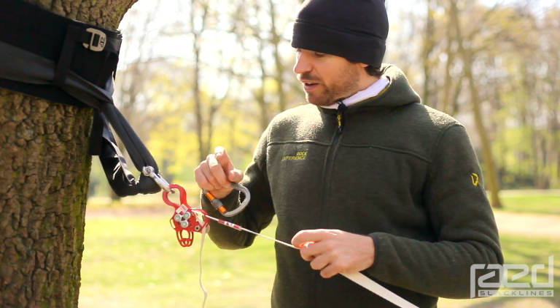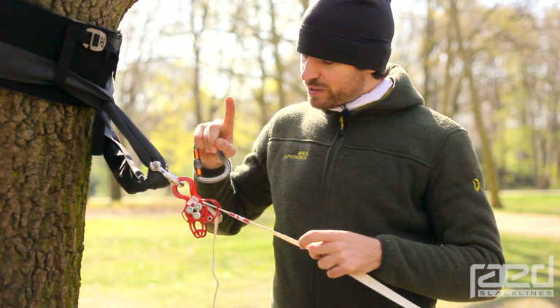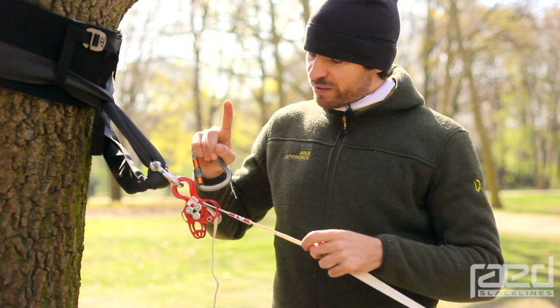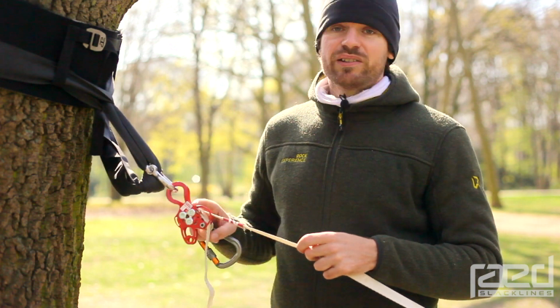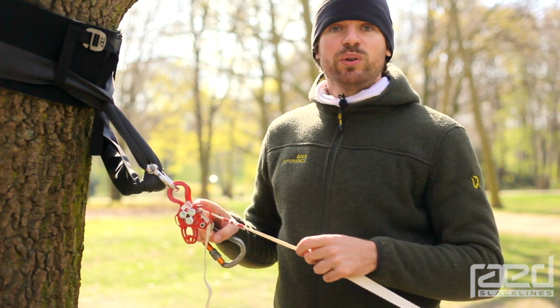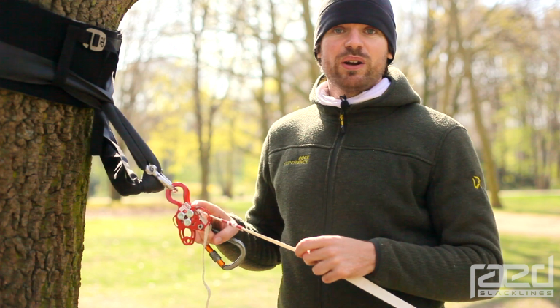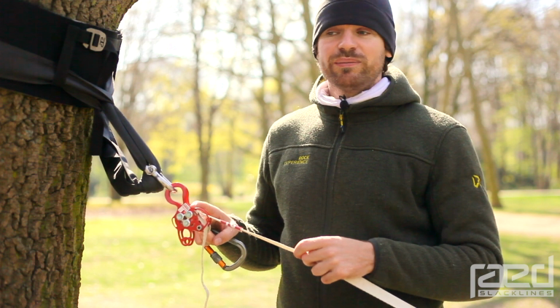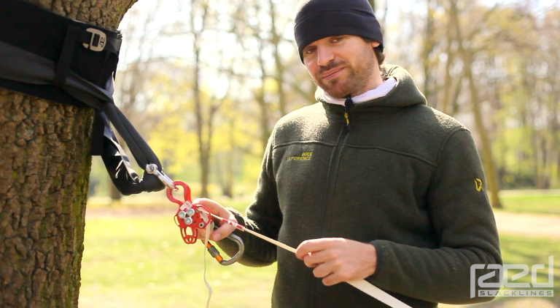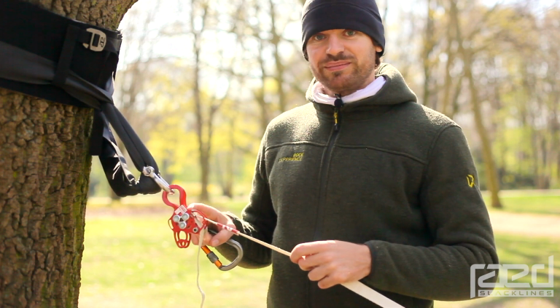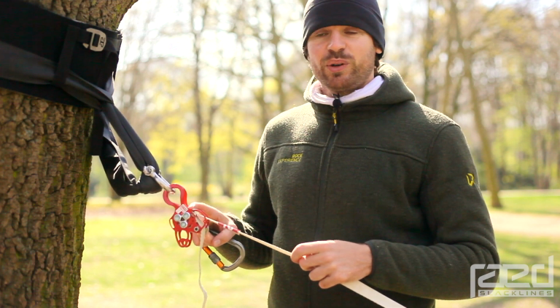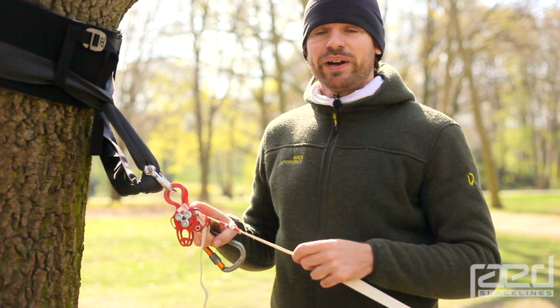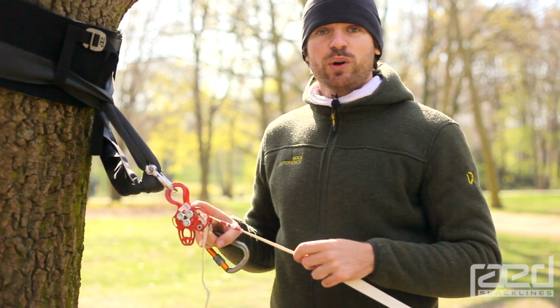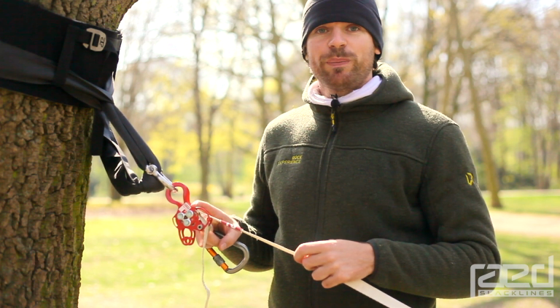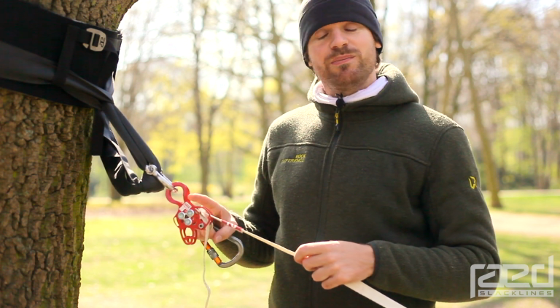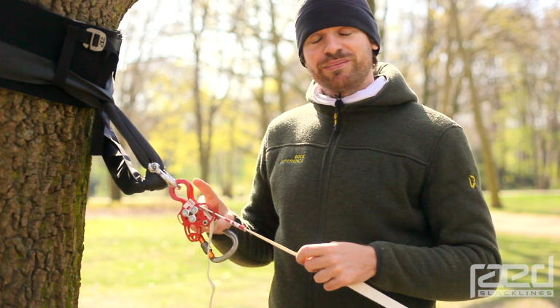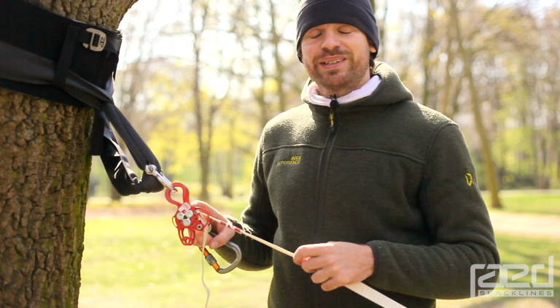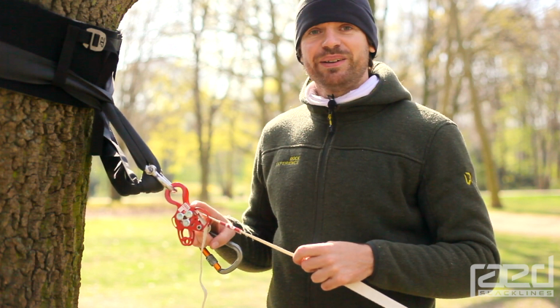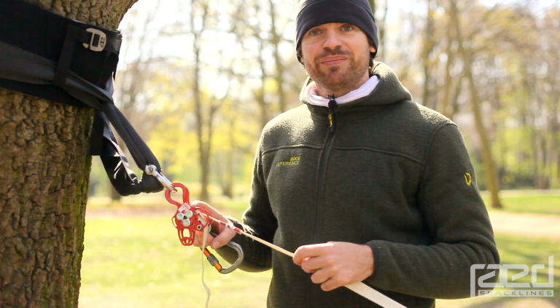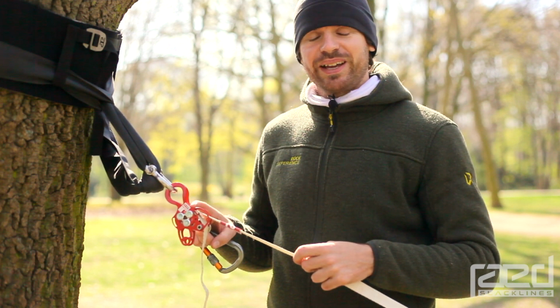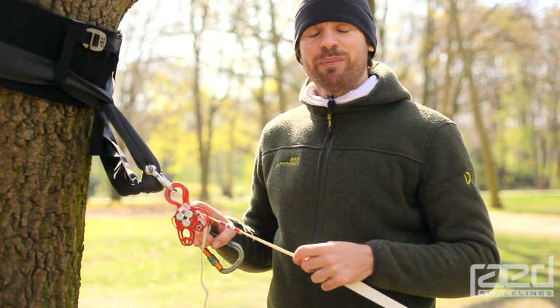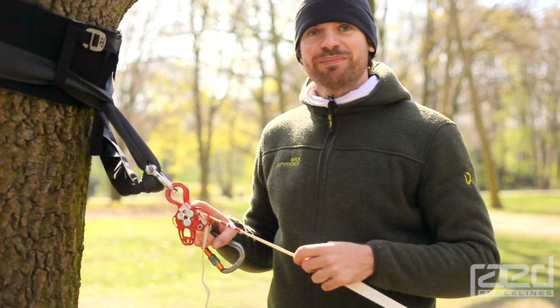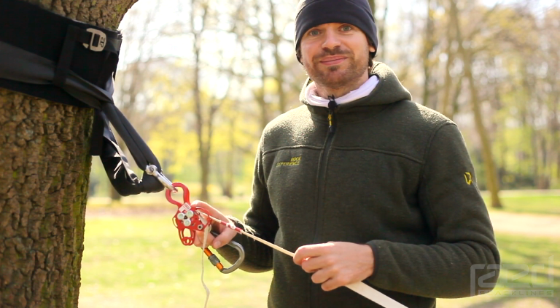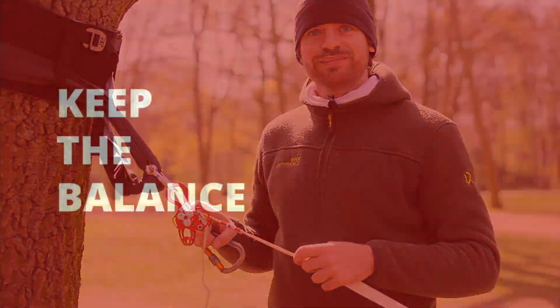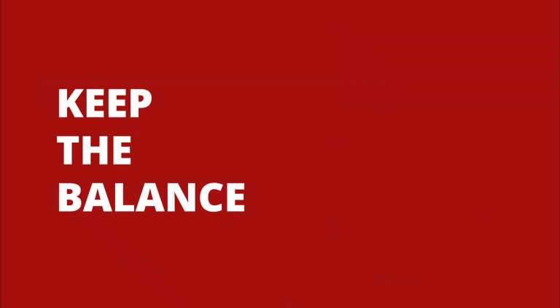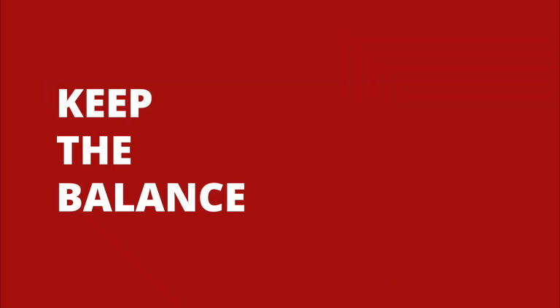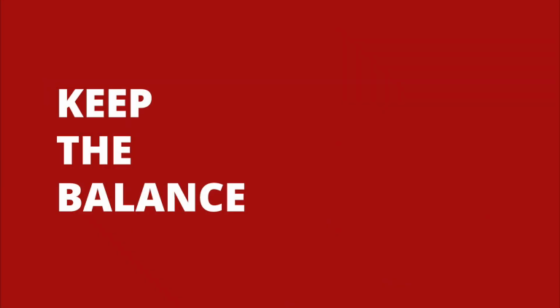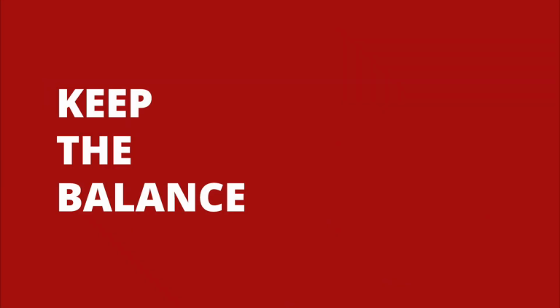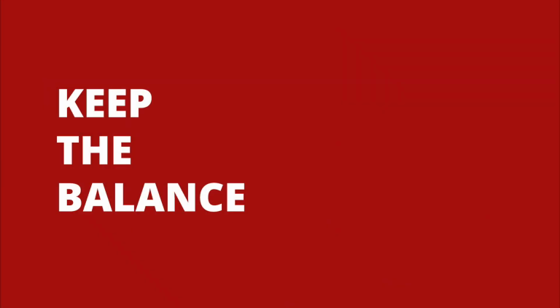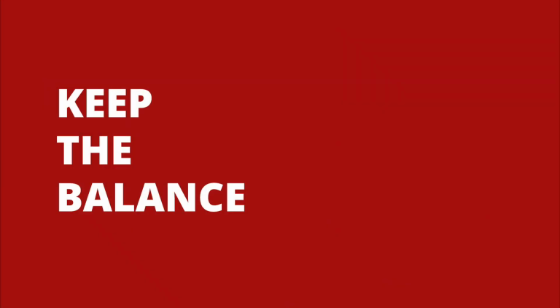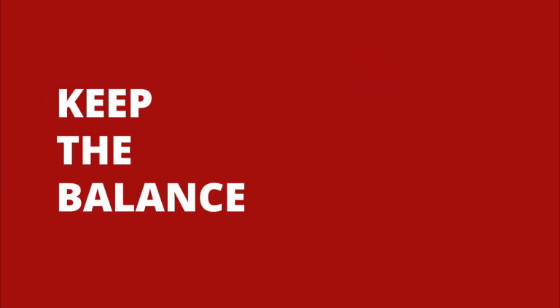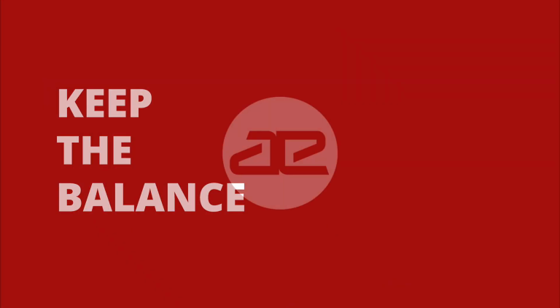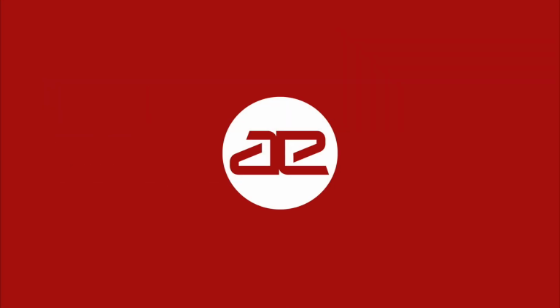This is our new rig lock — you can find it in our shop now. Stay safe and keep the balance. Thank you.